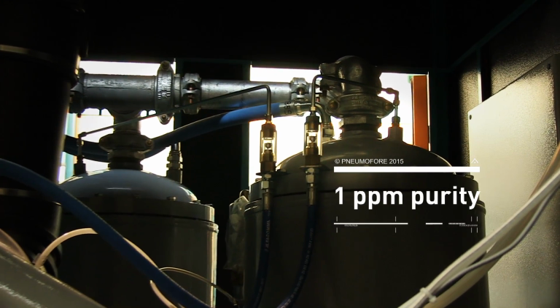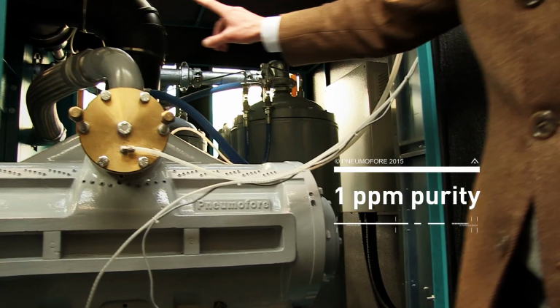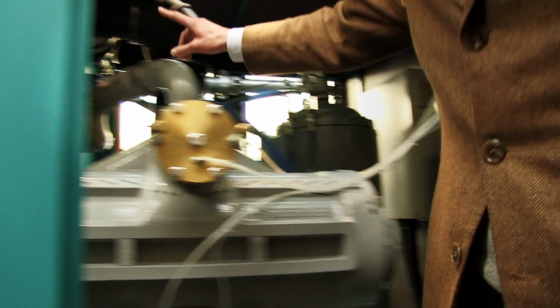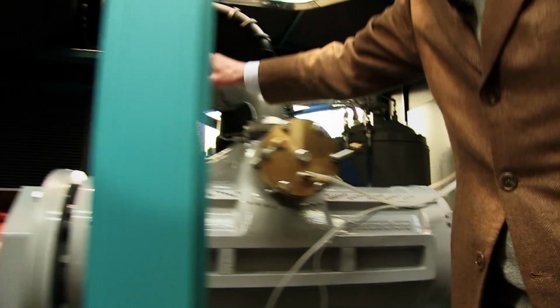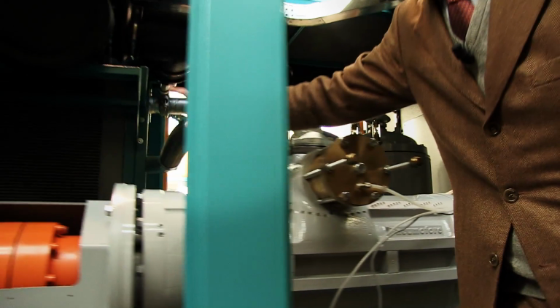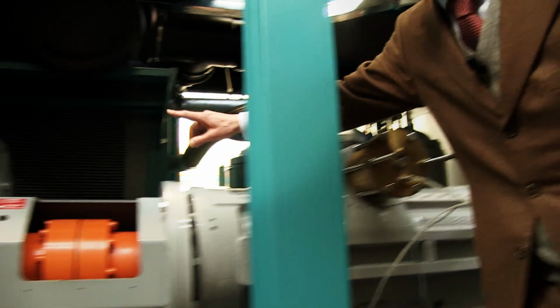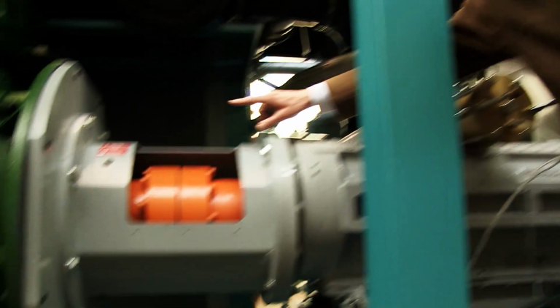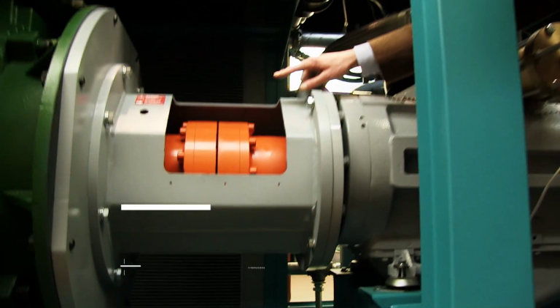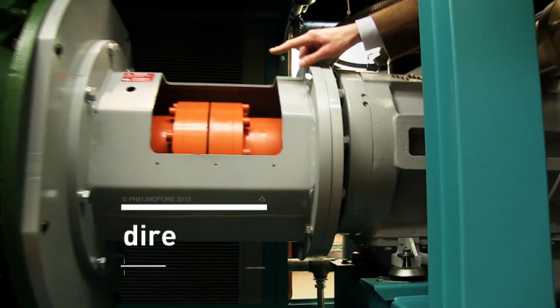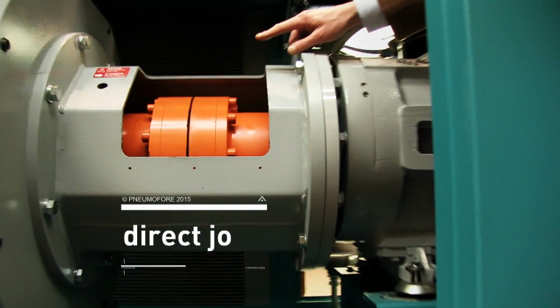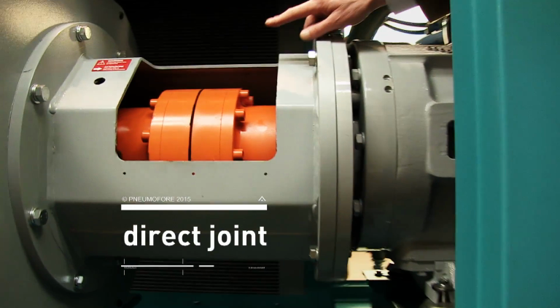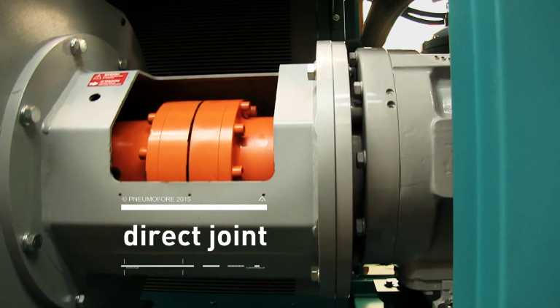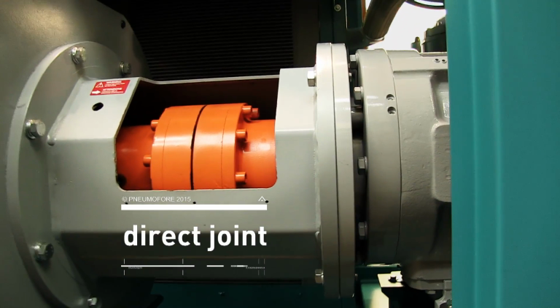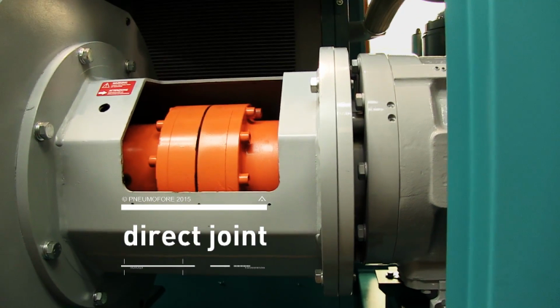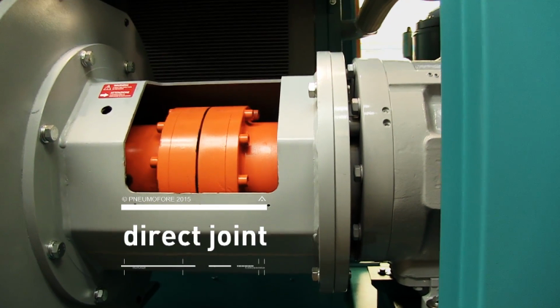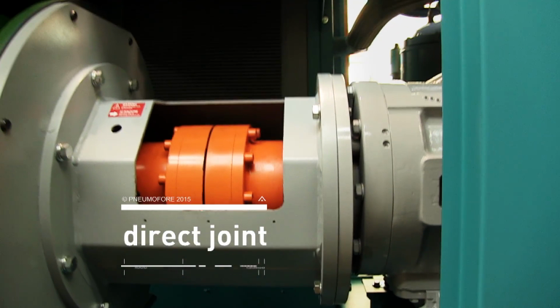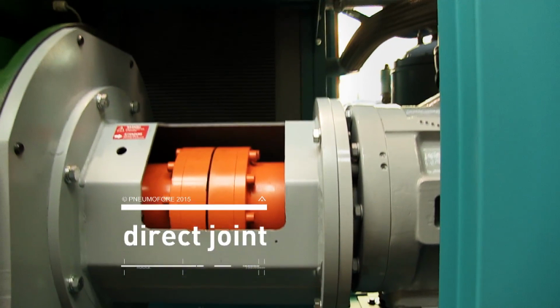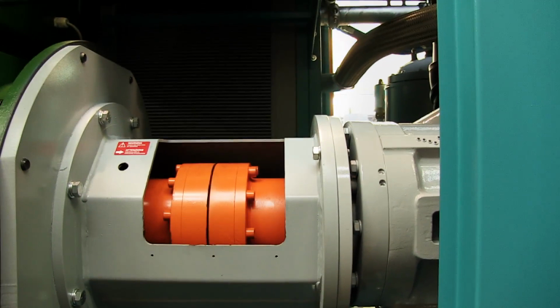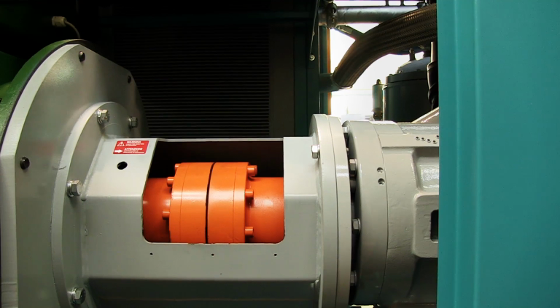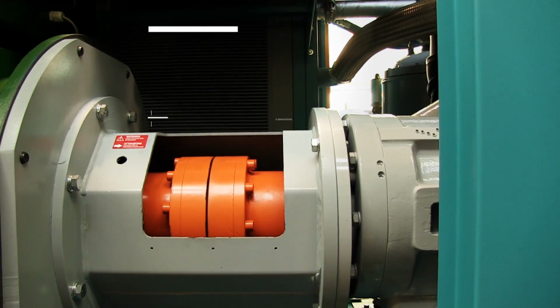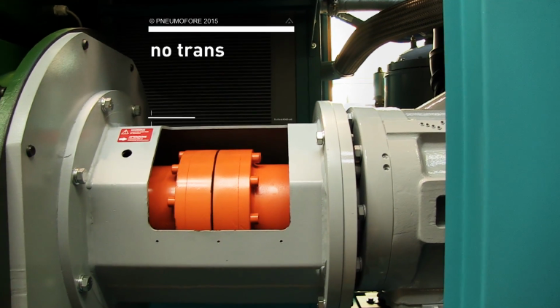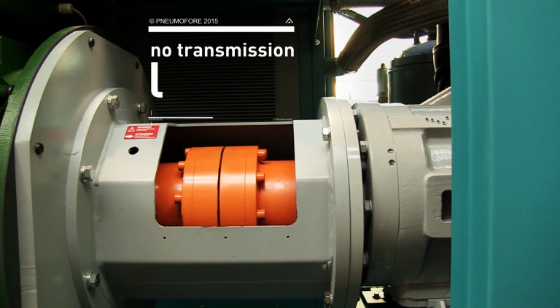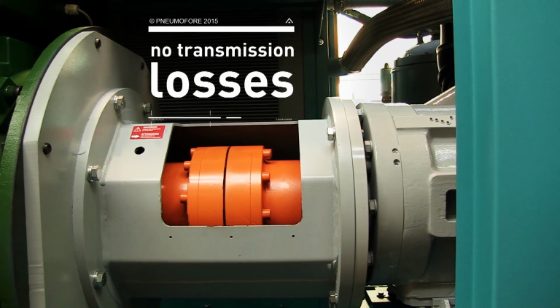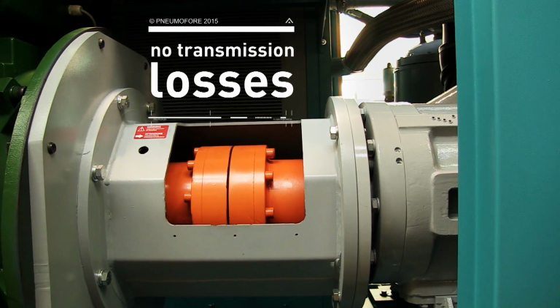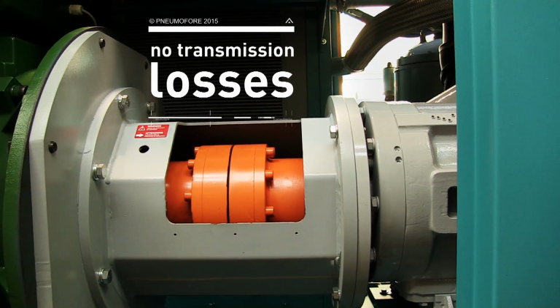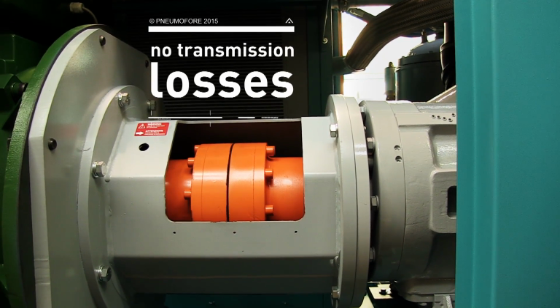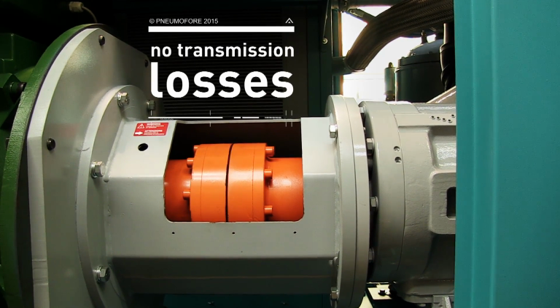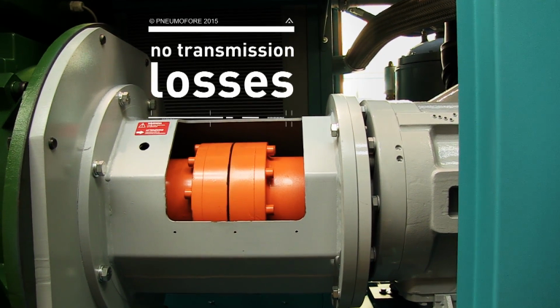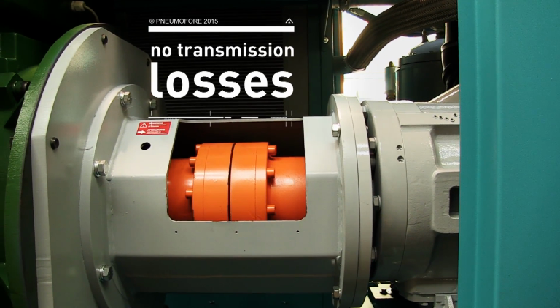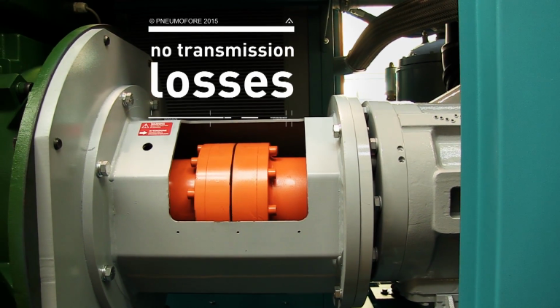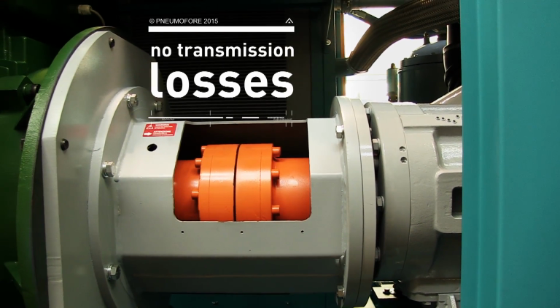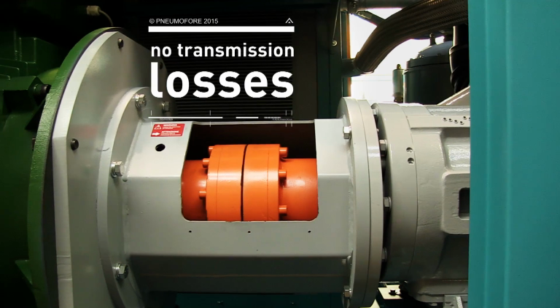Important on this side we see the direct joint, because this allows us to avoid transmission losses. With belts and gears you have about 3 to 7% power loss, which is eliminated here.